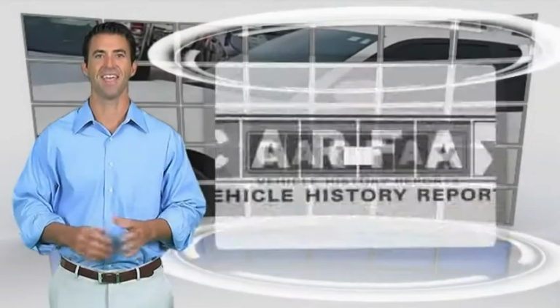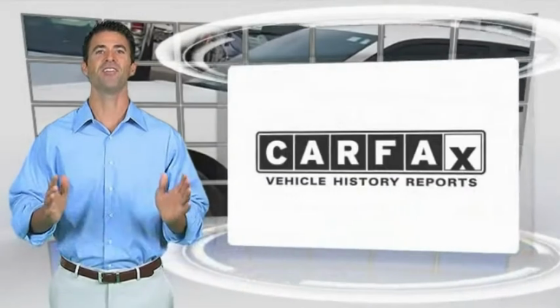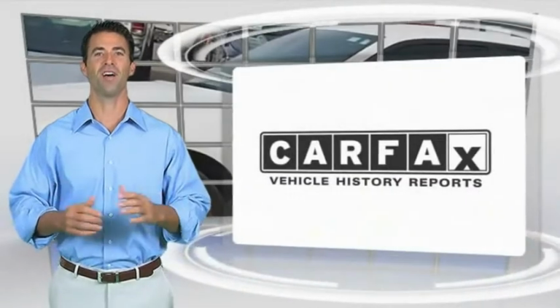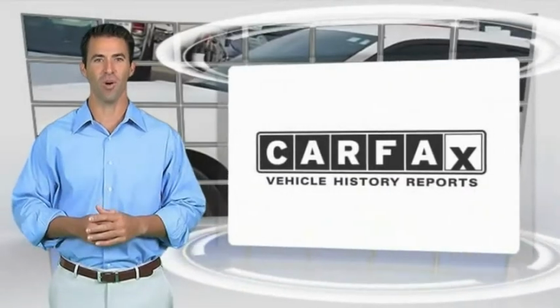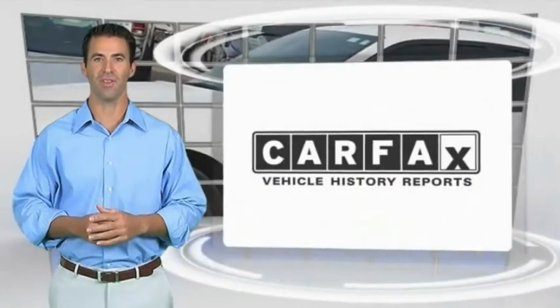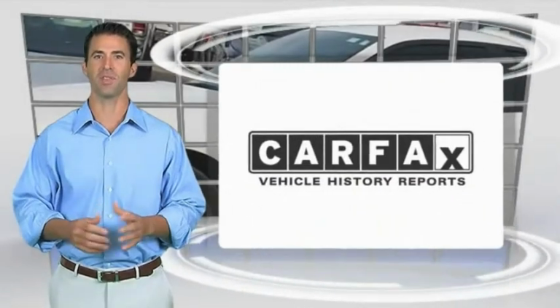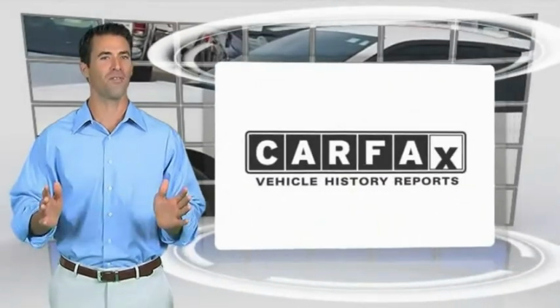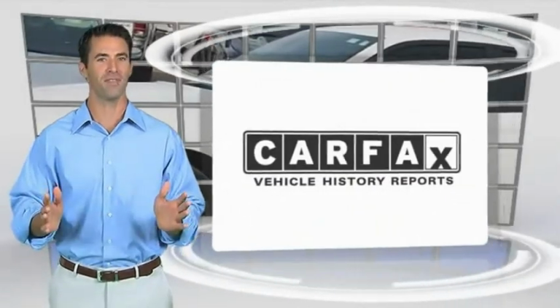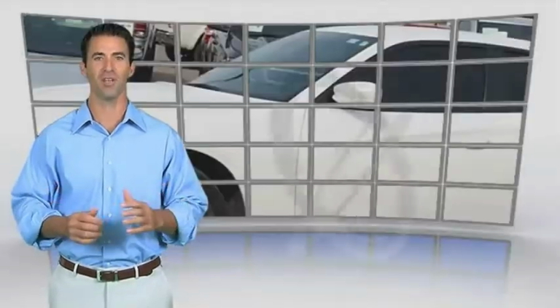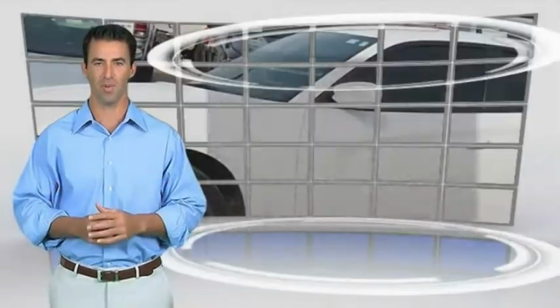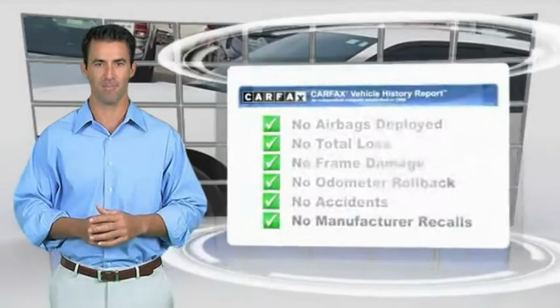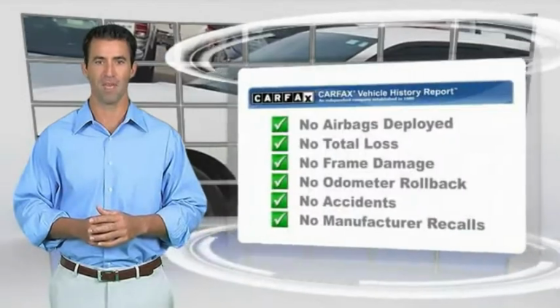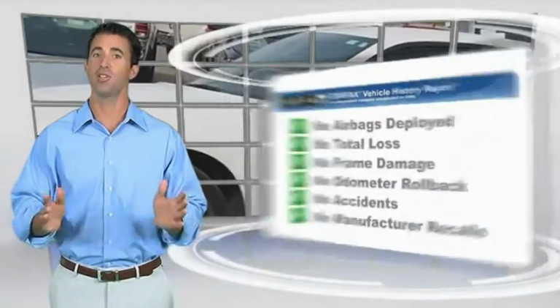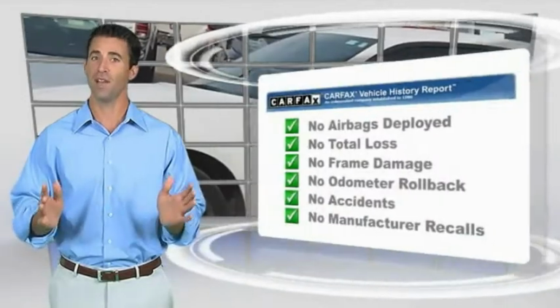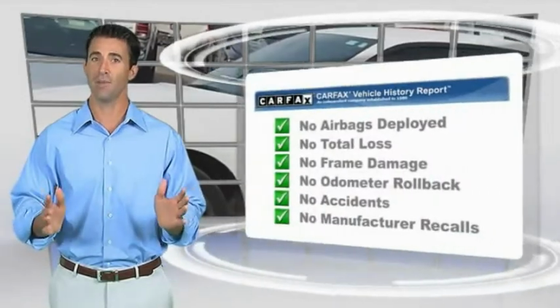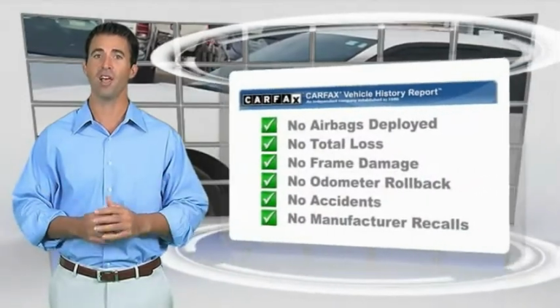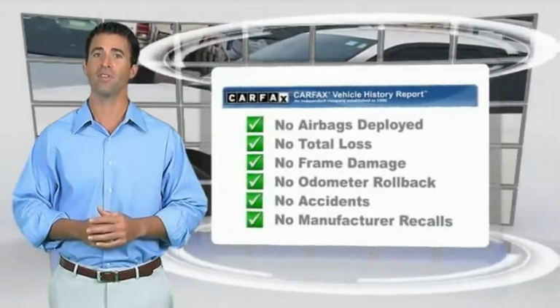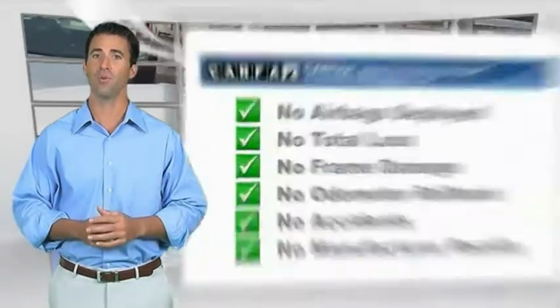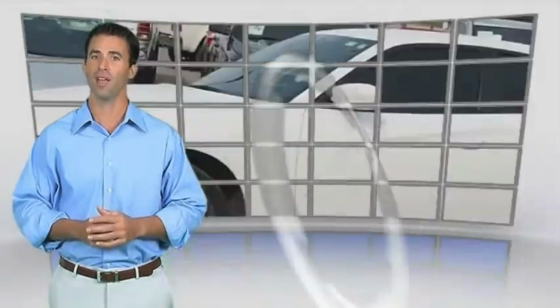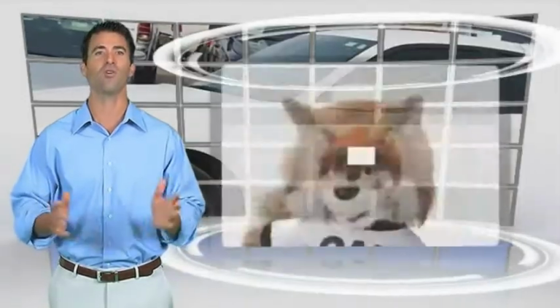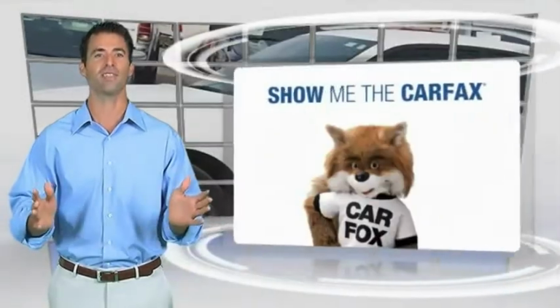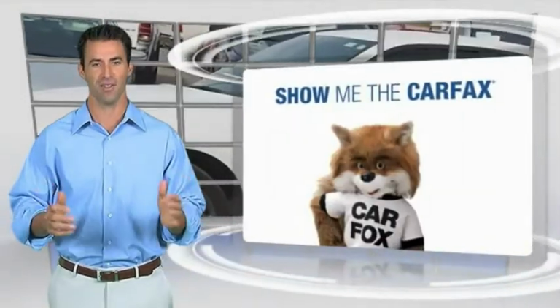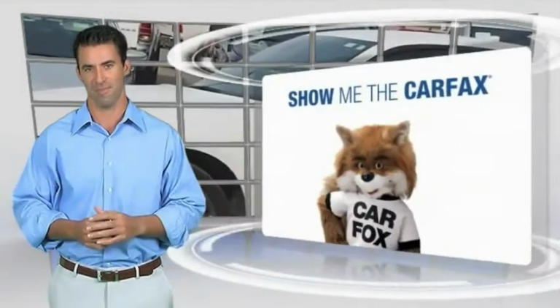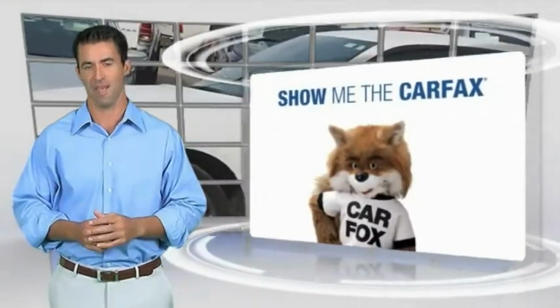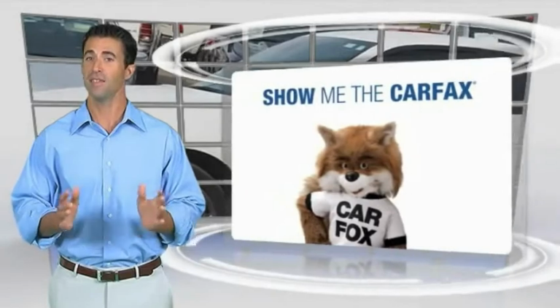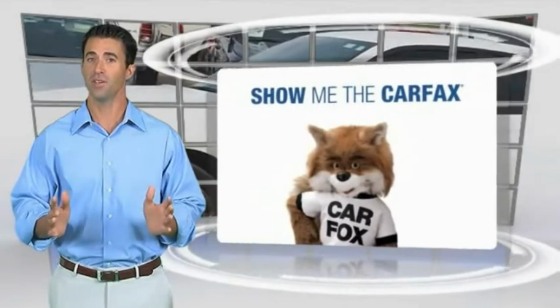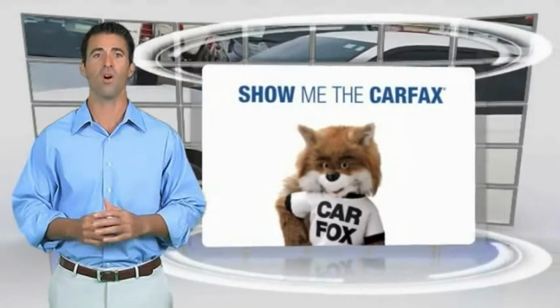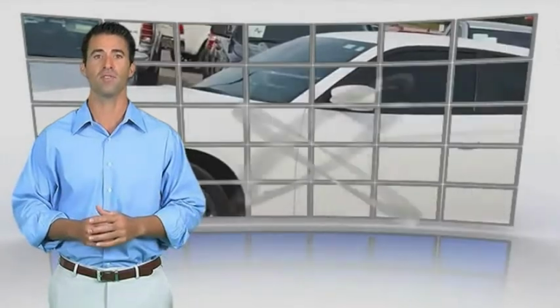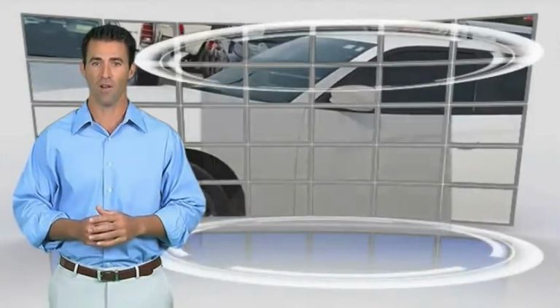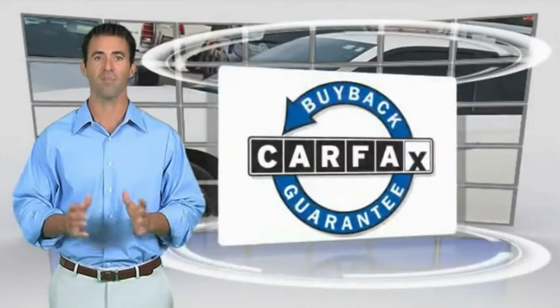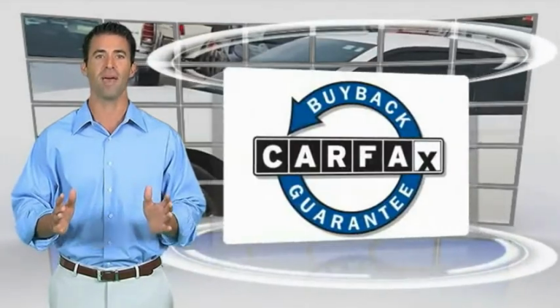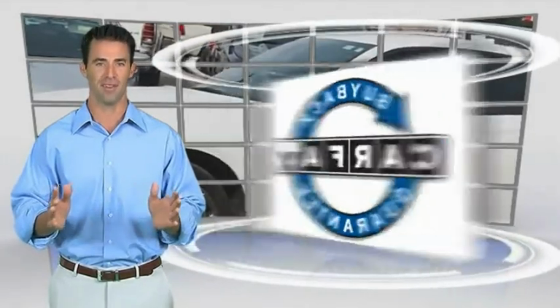Here's another high-quality vehicle with the Carfax Vehicle History Report. Be sure to find a complimentary copy of this report online or contact the dealership. This vehicle qualifies for the Carfax Buy Back Guarantee.